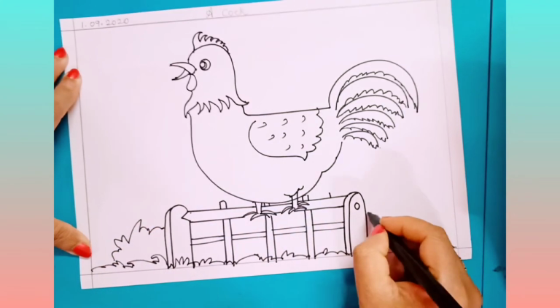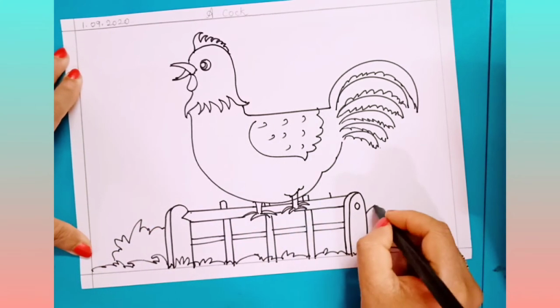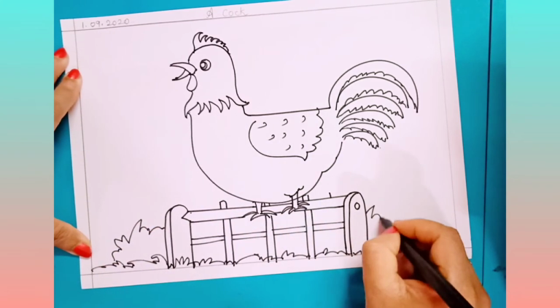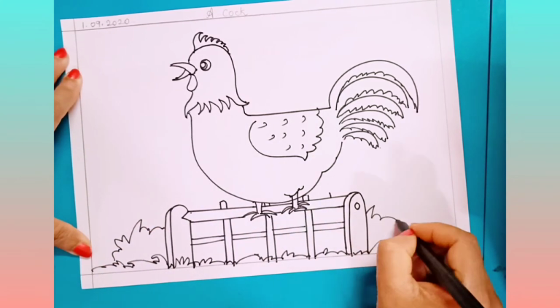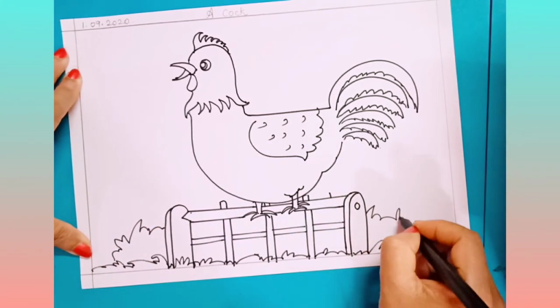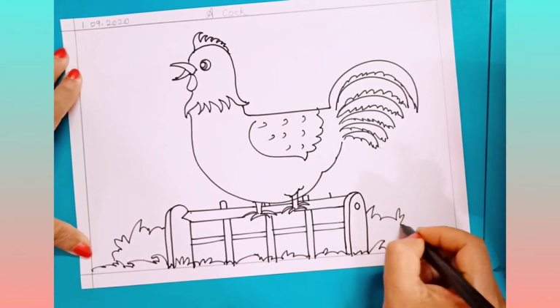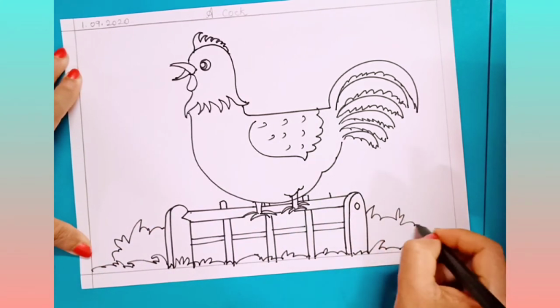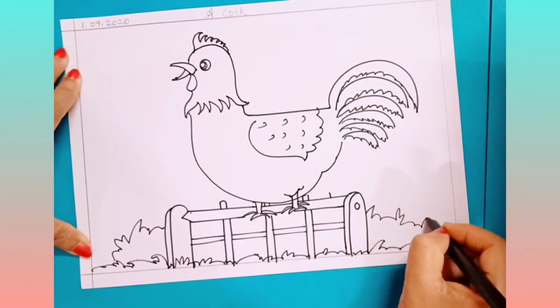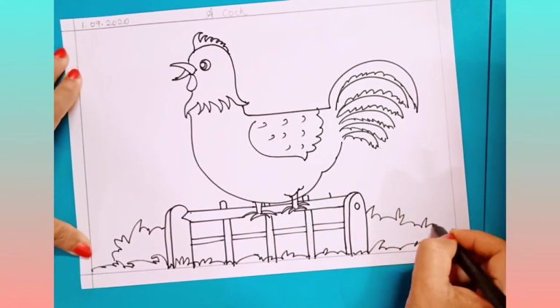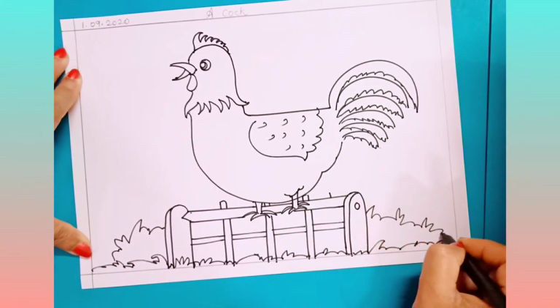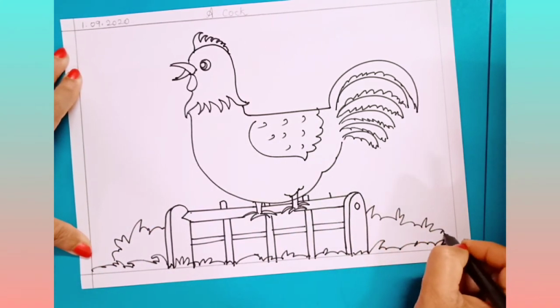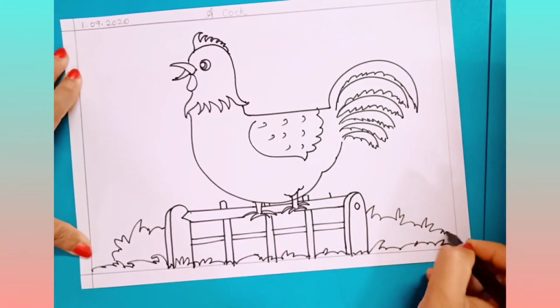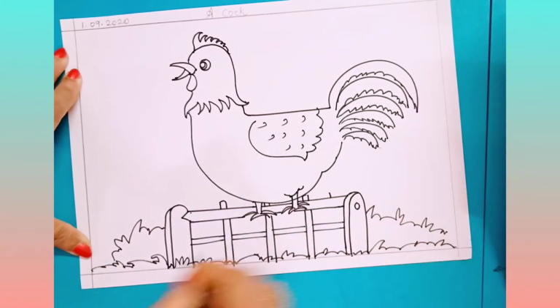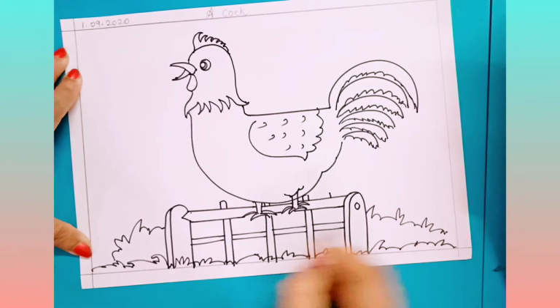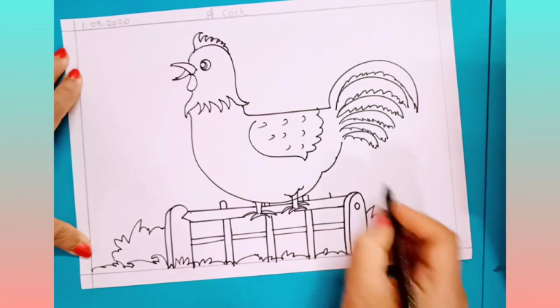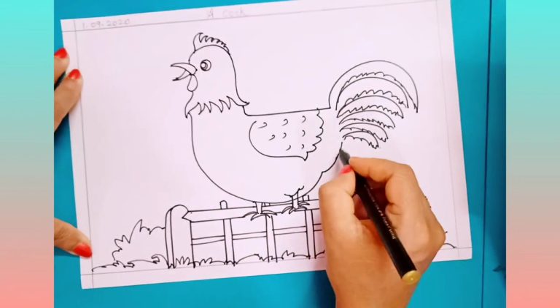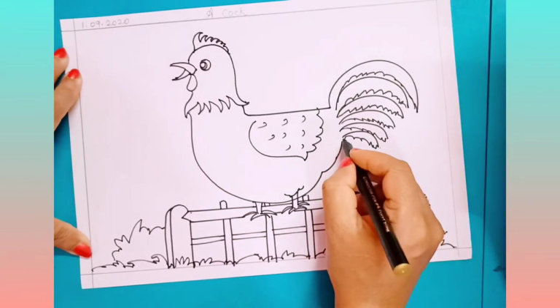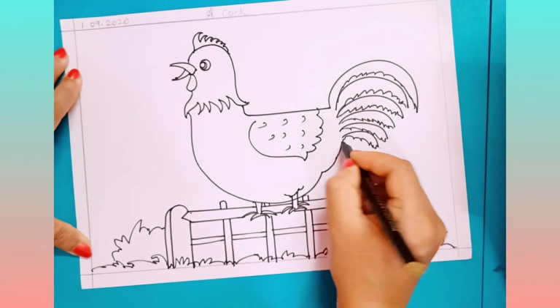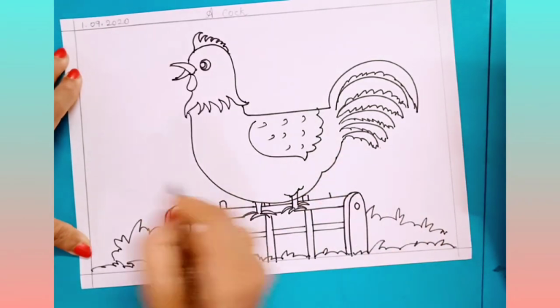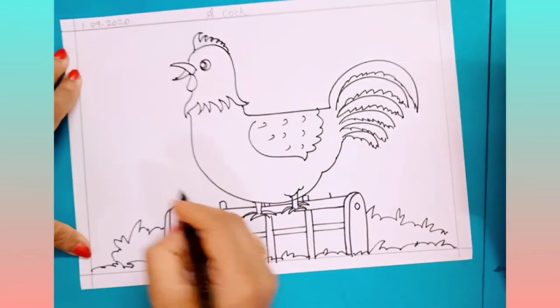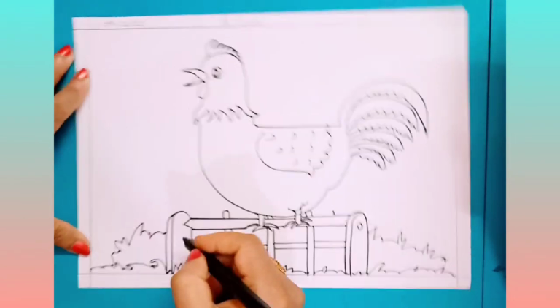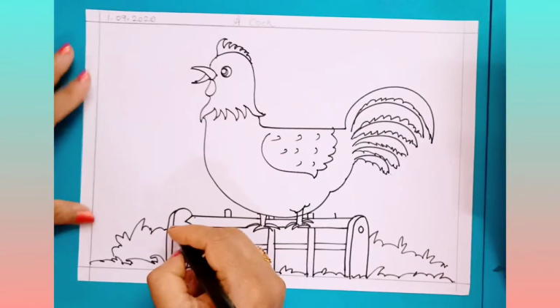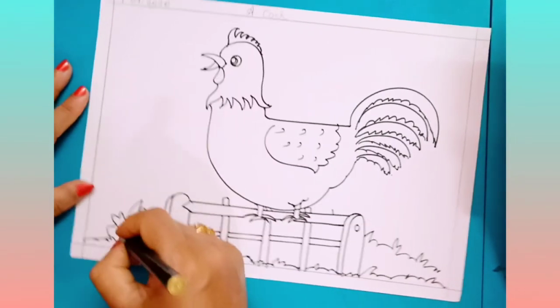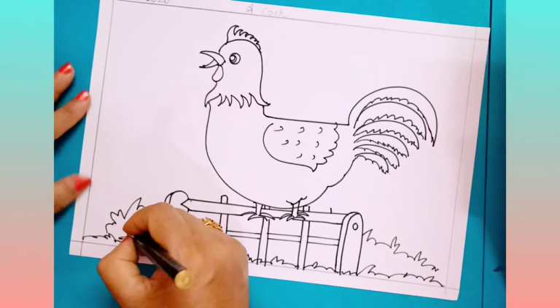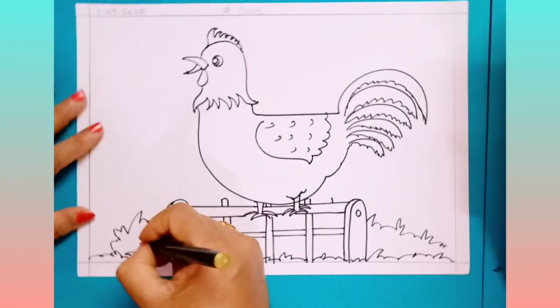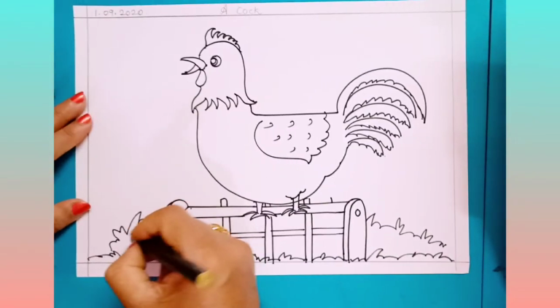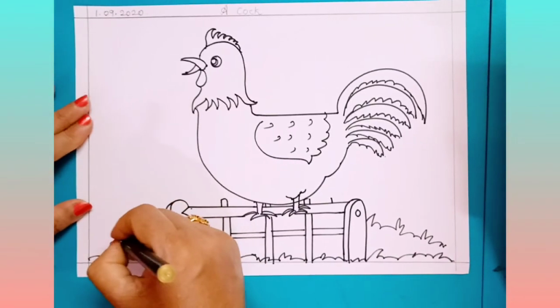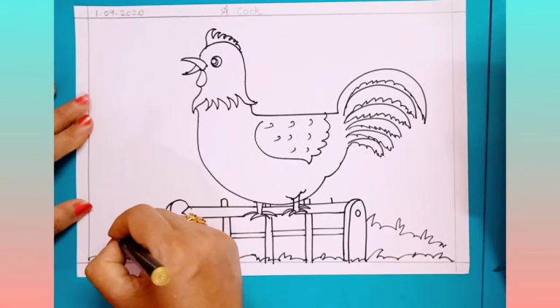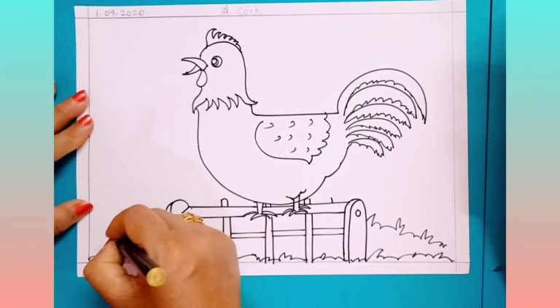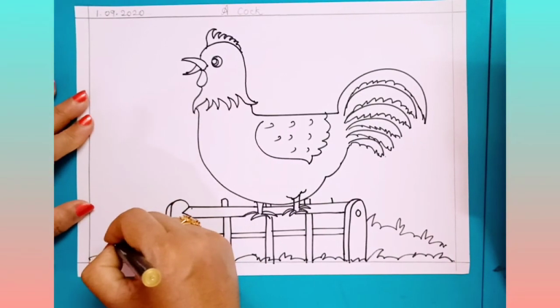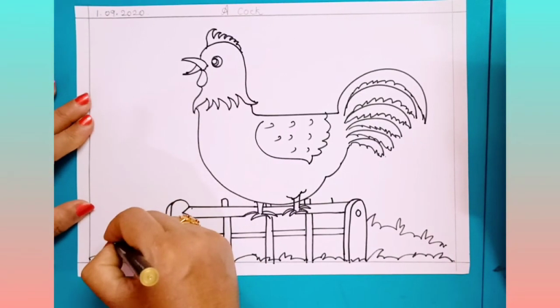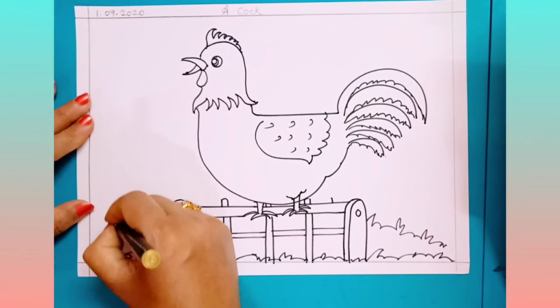Here also, like bushes, you have to draw. Now after this, you have to draw one tree here. Only half a tree you can show. Show some grass.